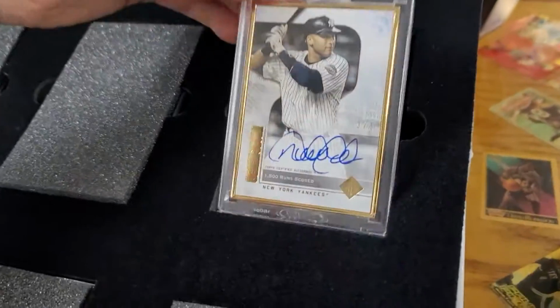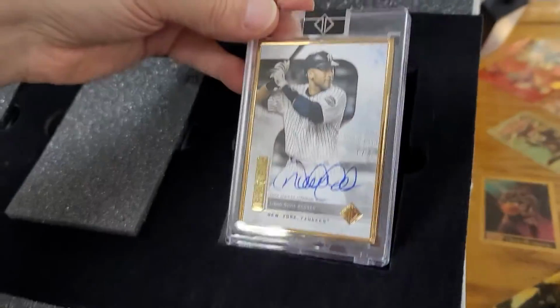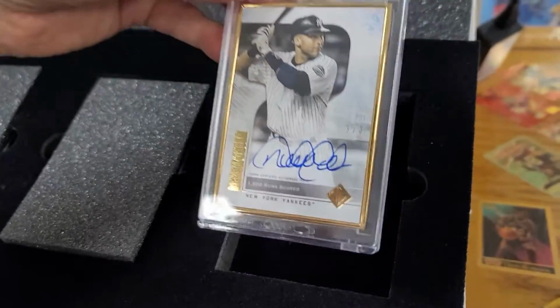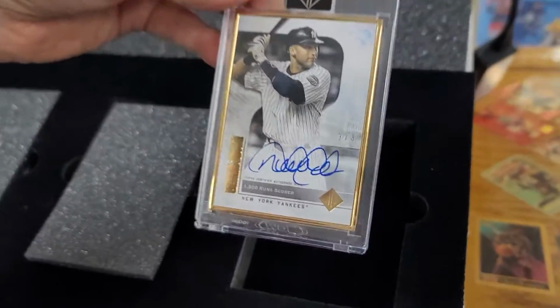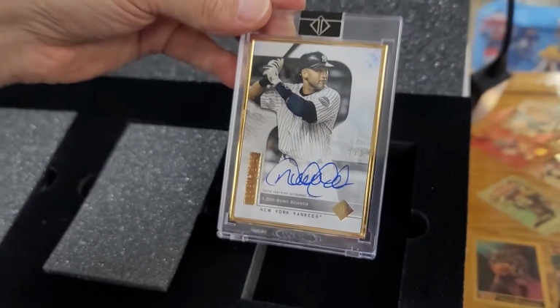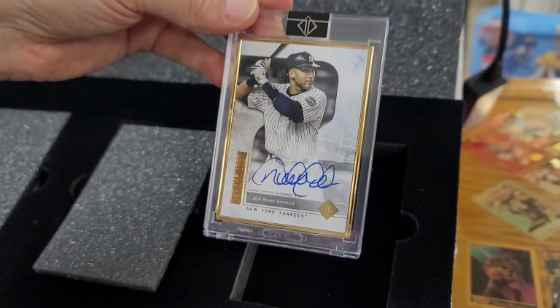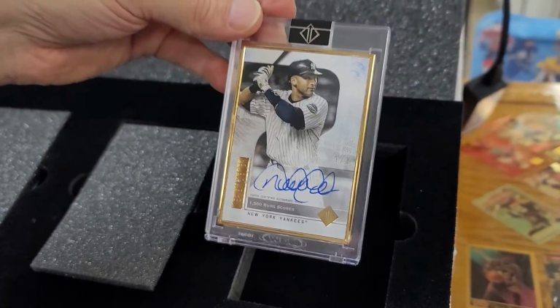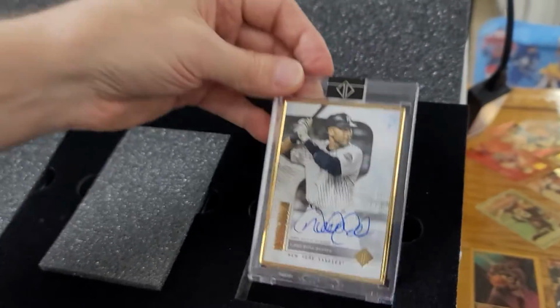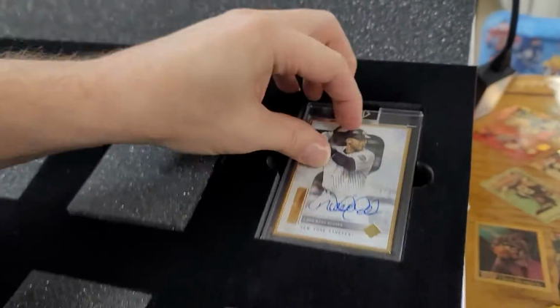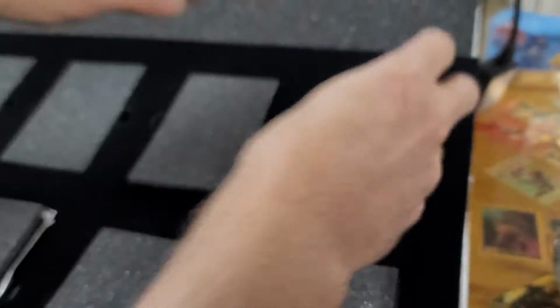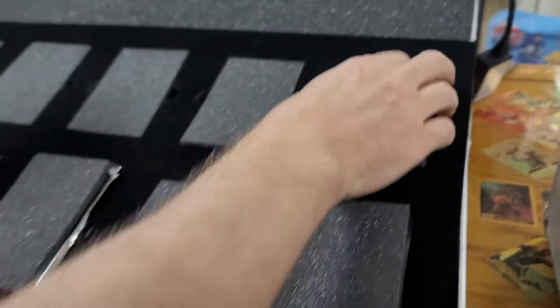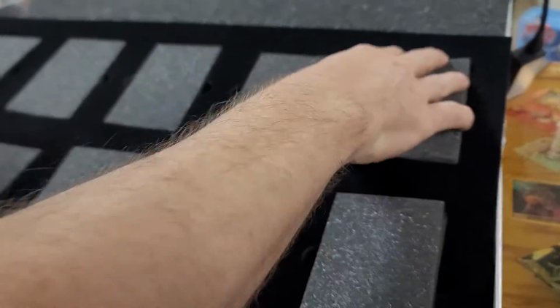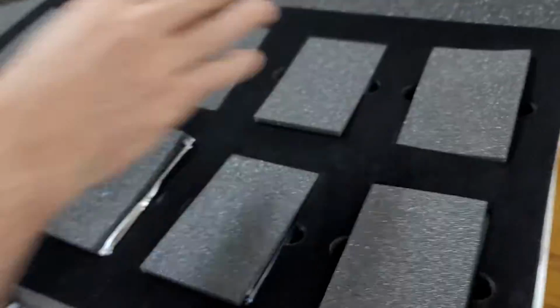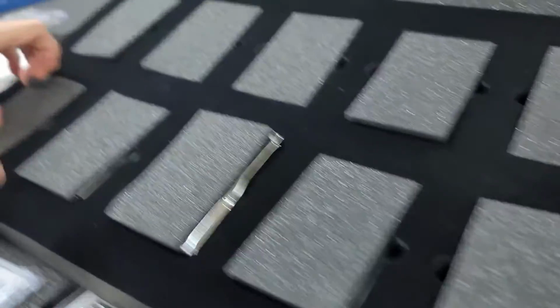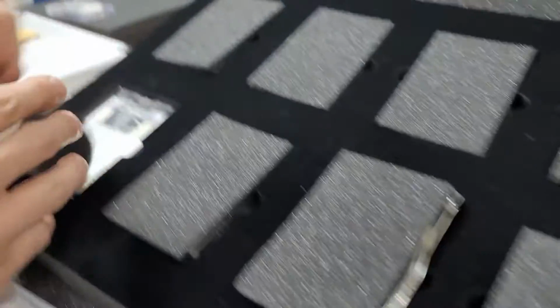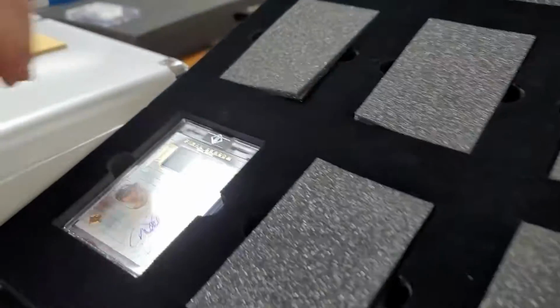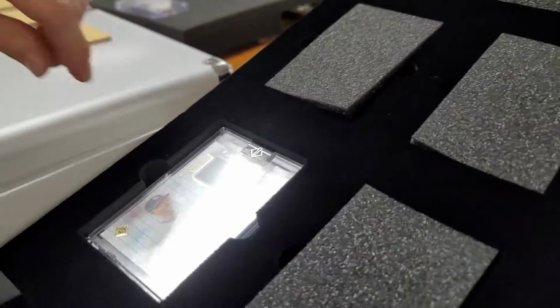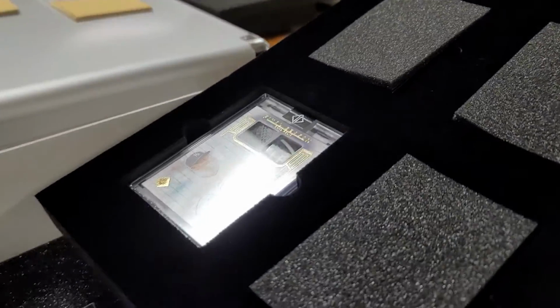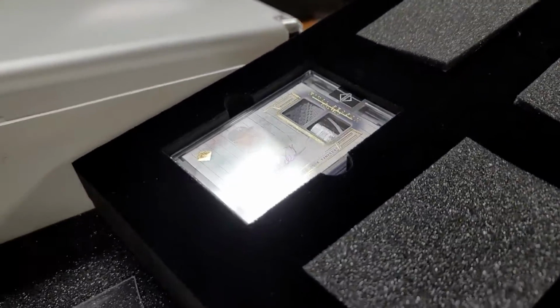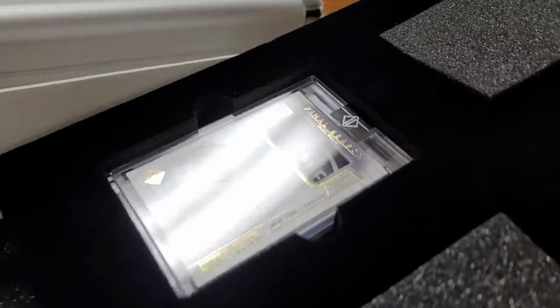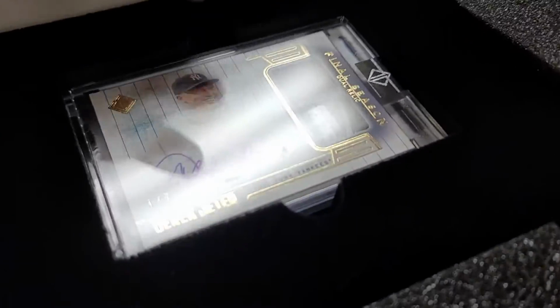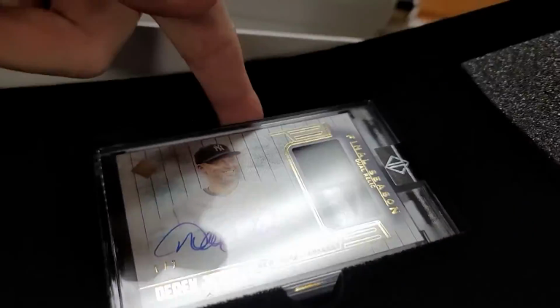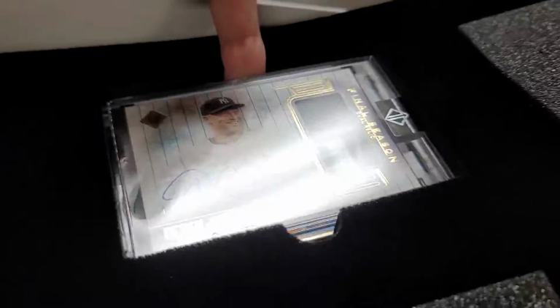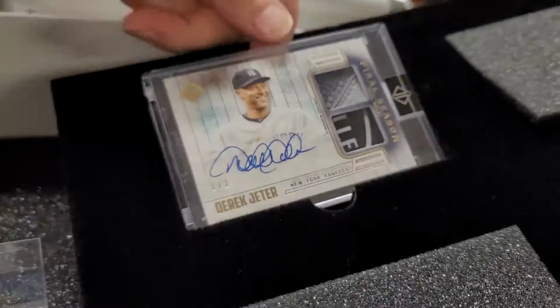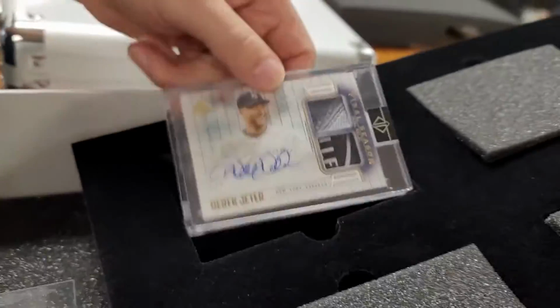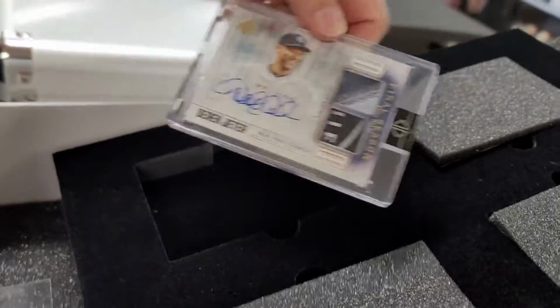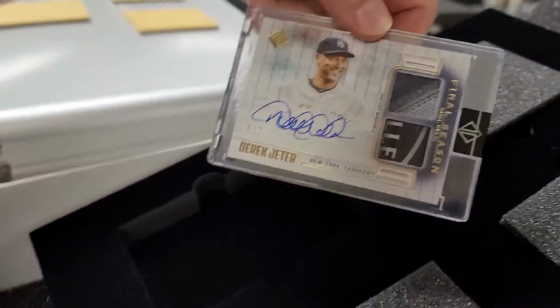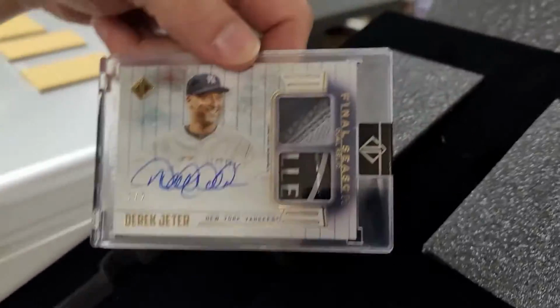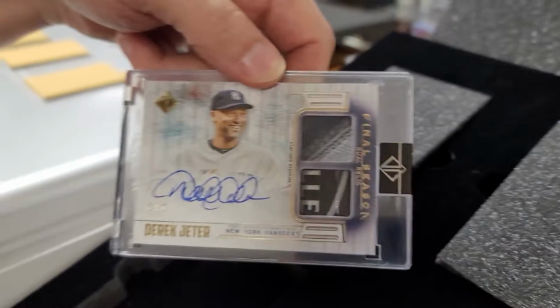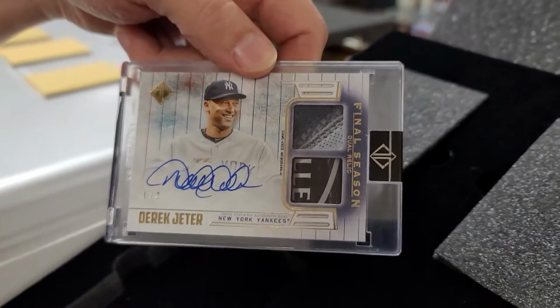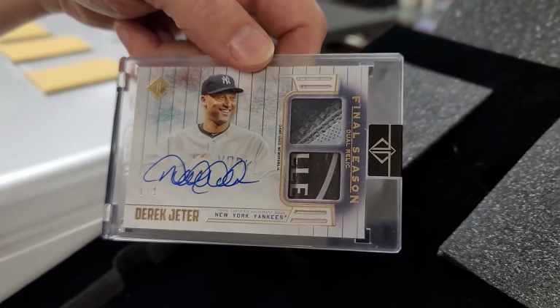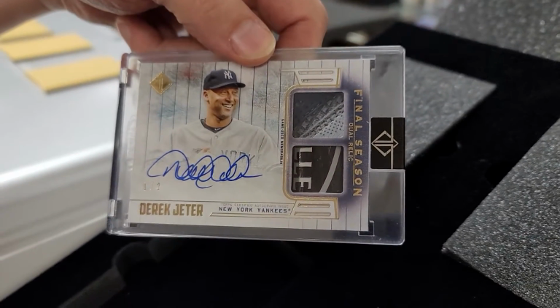This one is number three of three — eBay 1/1. Whoa, hey, that's cool. These are final season relics, so that's really cool. It's actually something he wore.